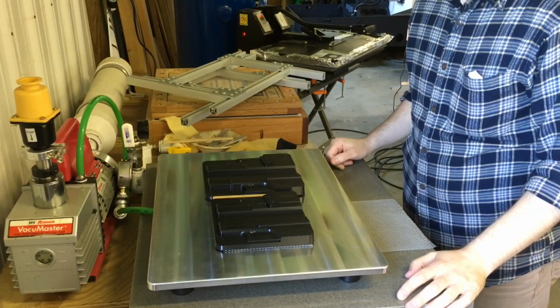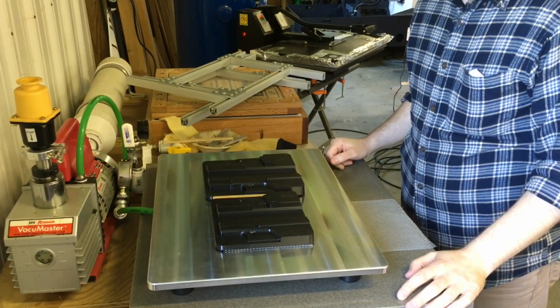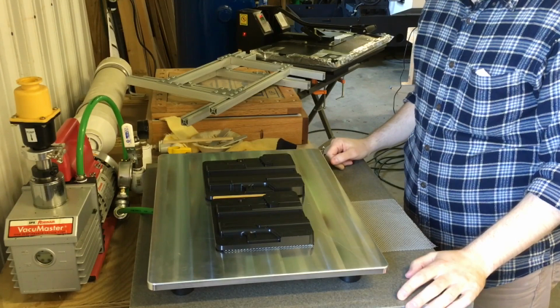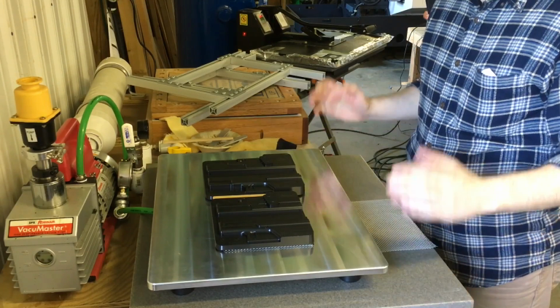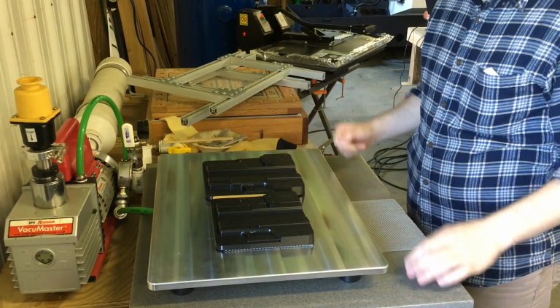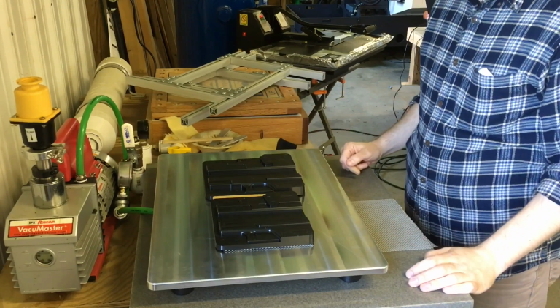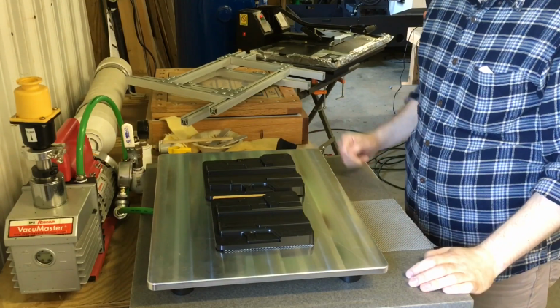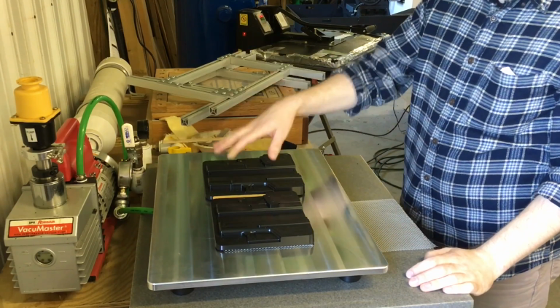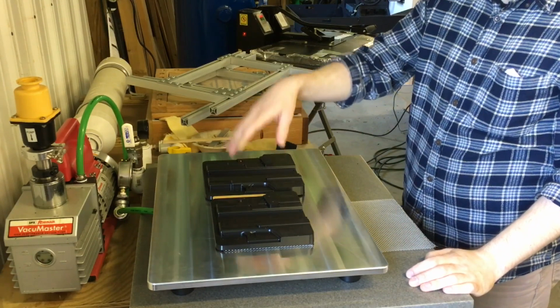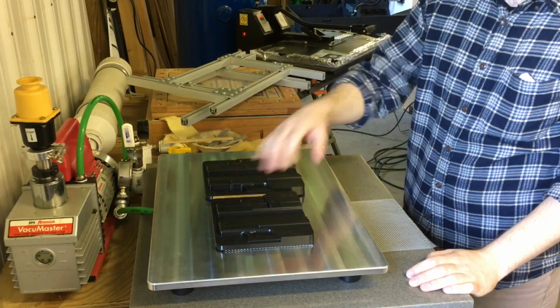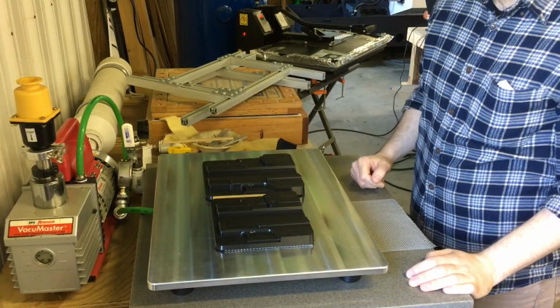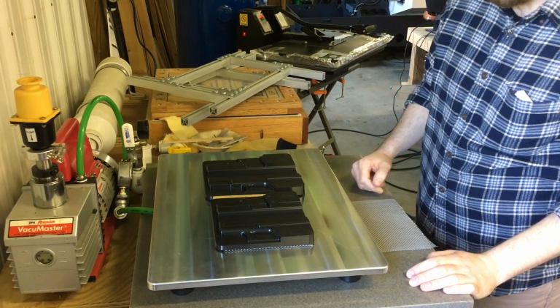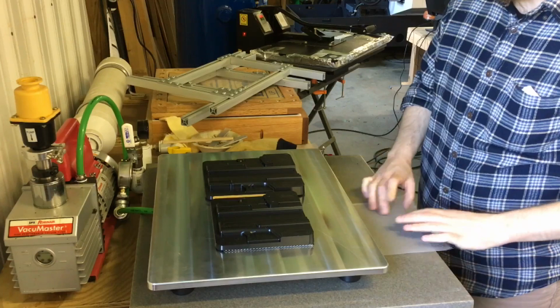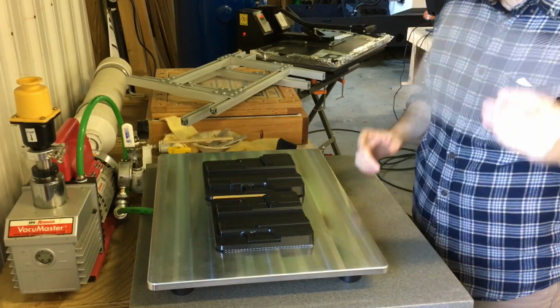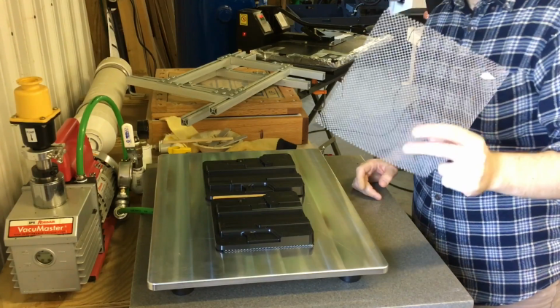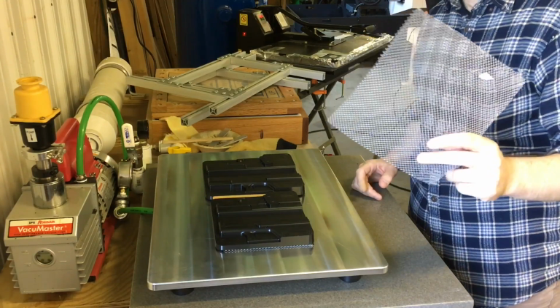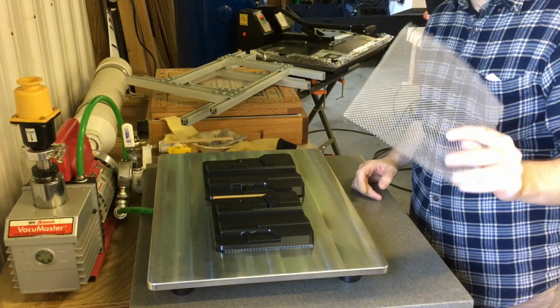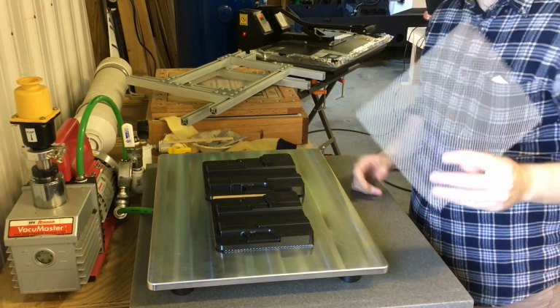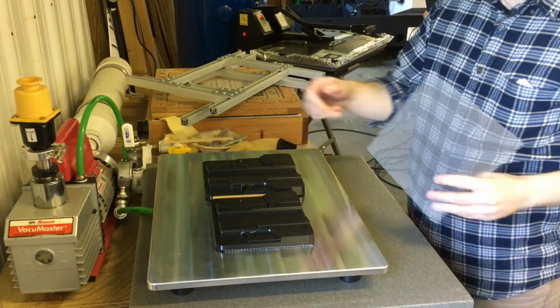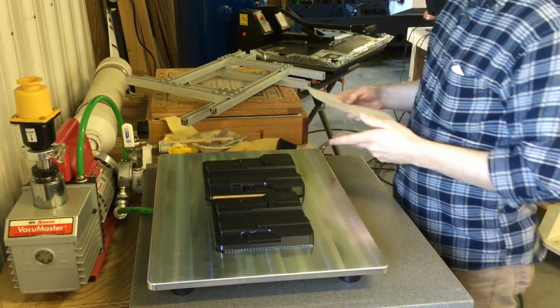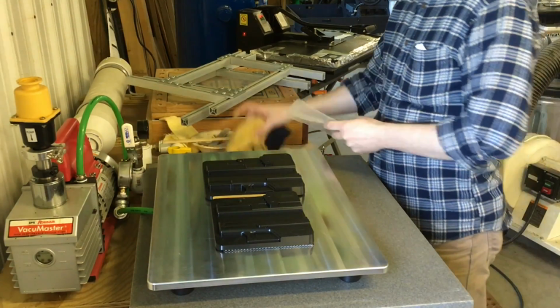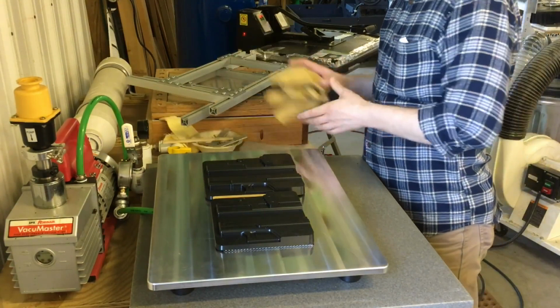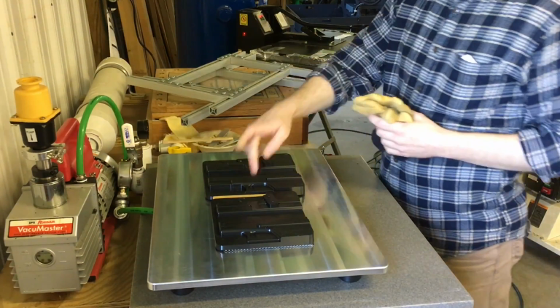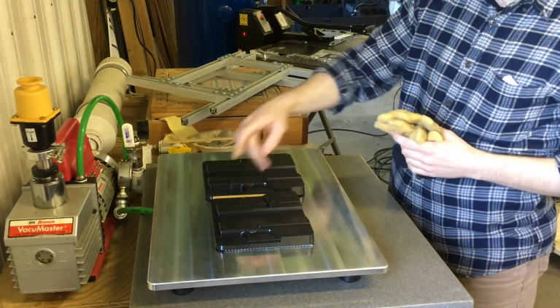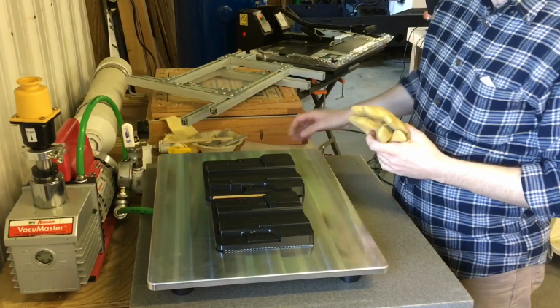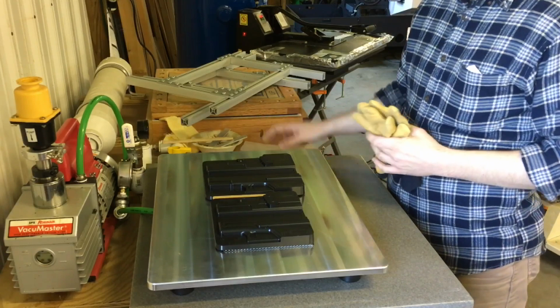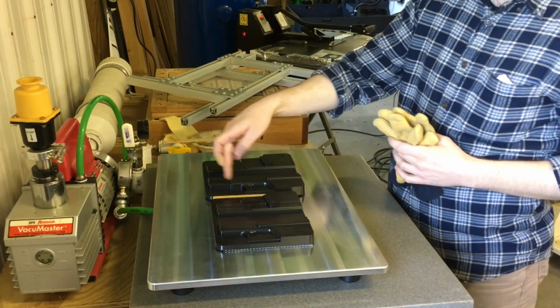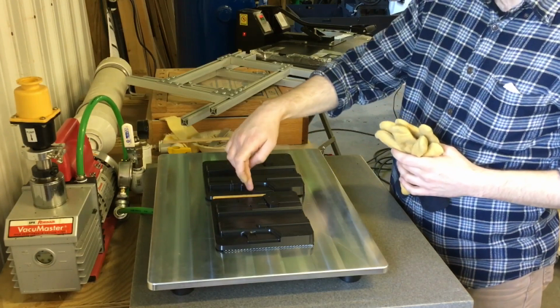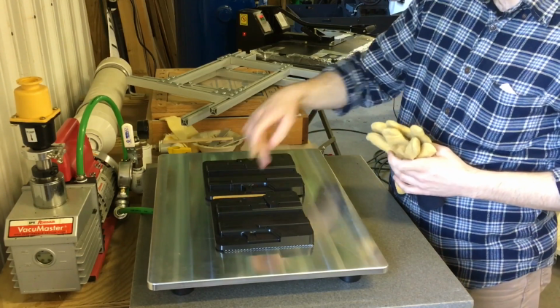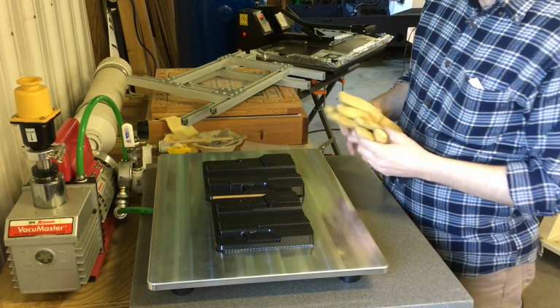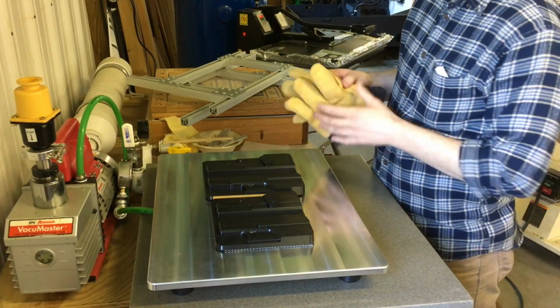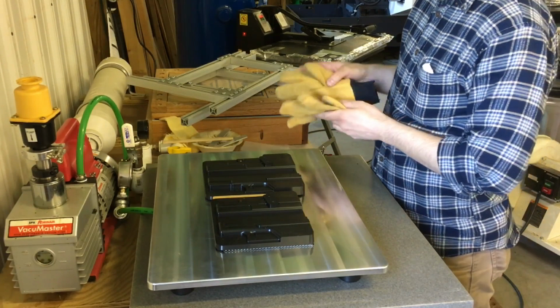Hello YouTube. This is a quick demo of the Swift Press vacuum former. I have a Glock 17 and a Glock 43 mold already on the tray. They are squares of breather mesh cut and placed under the molds, and I've got a piece of wood in between them to space them out so I have room for the plastic to get down in between those two trigger guards.